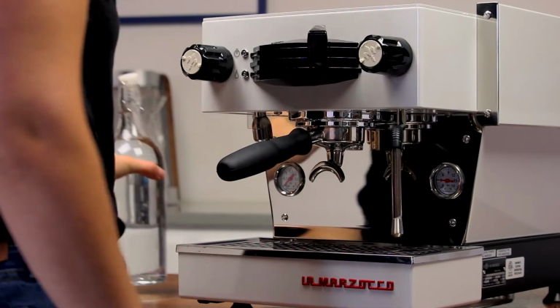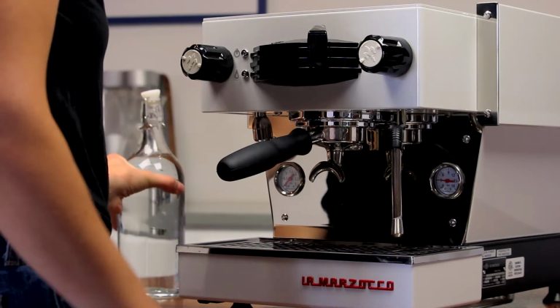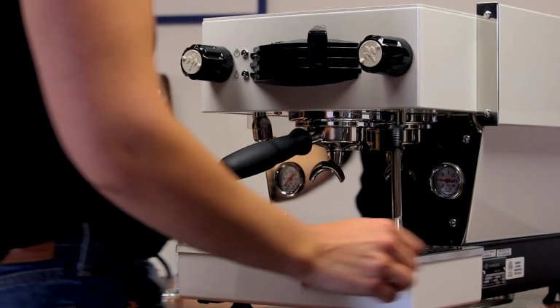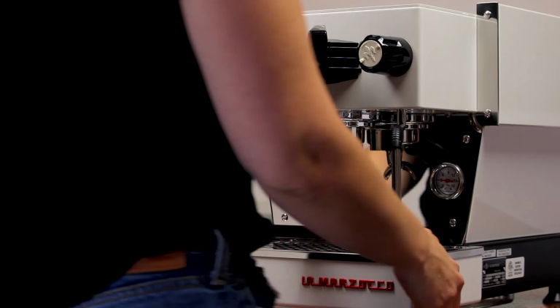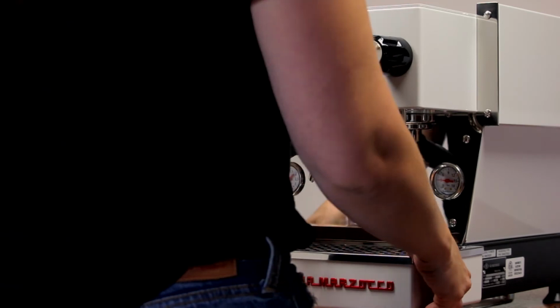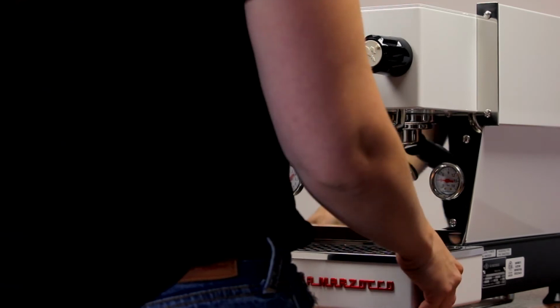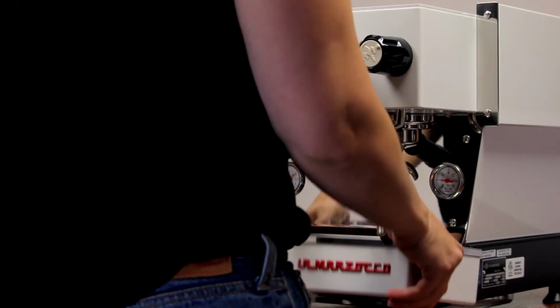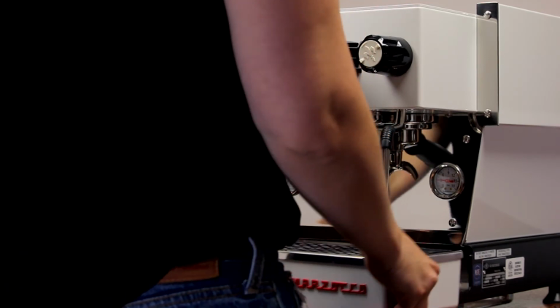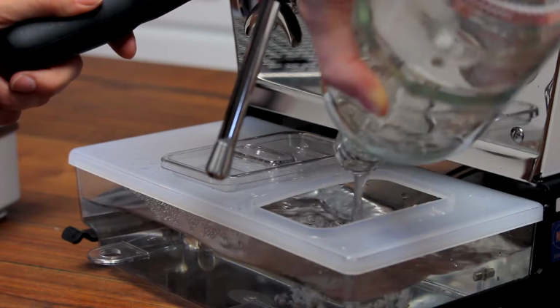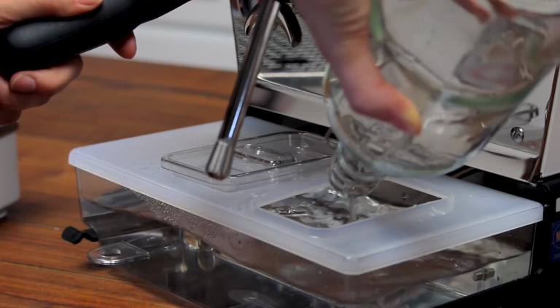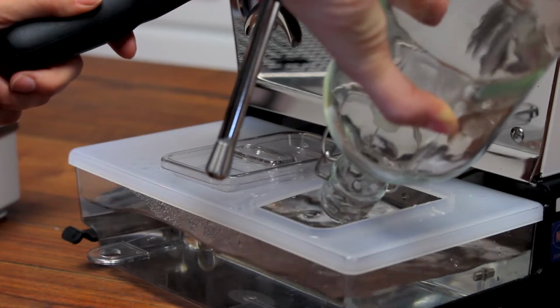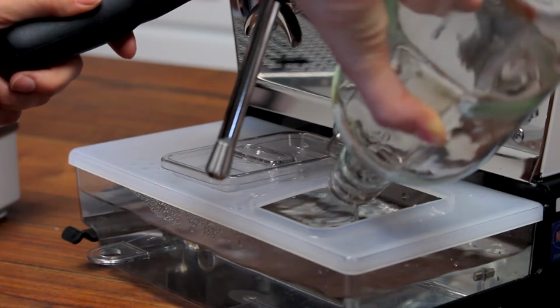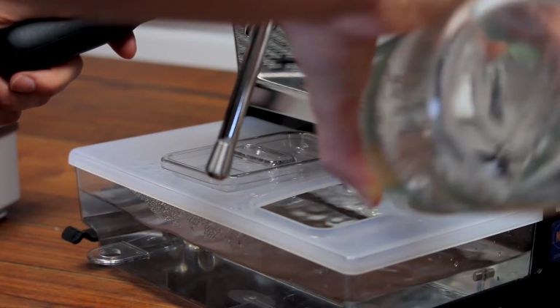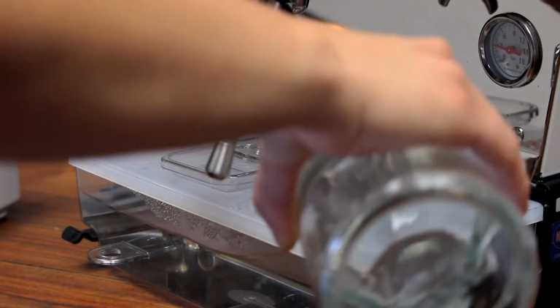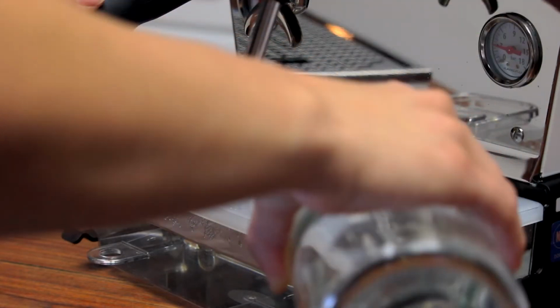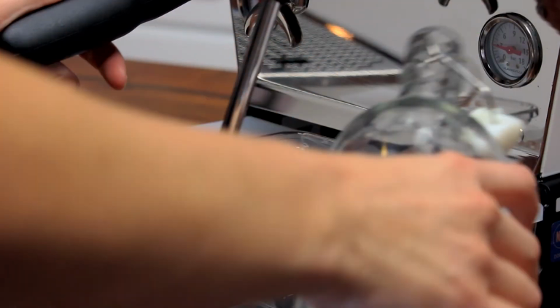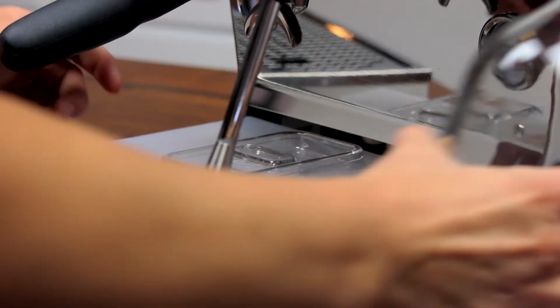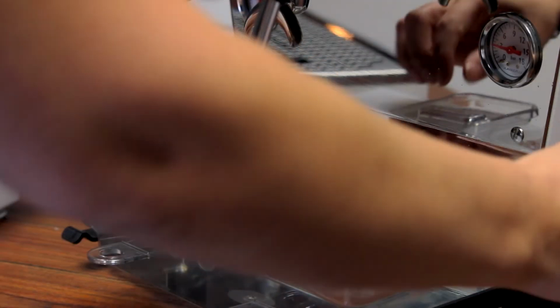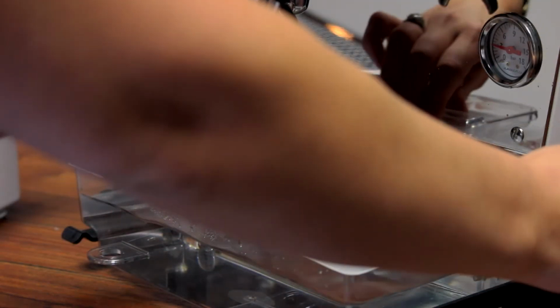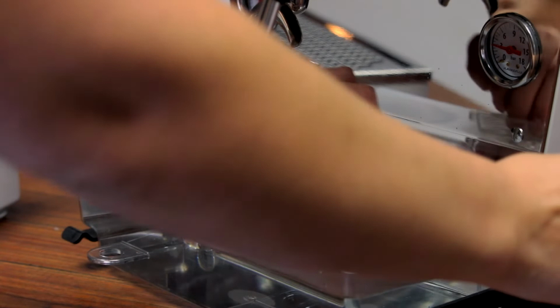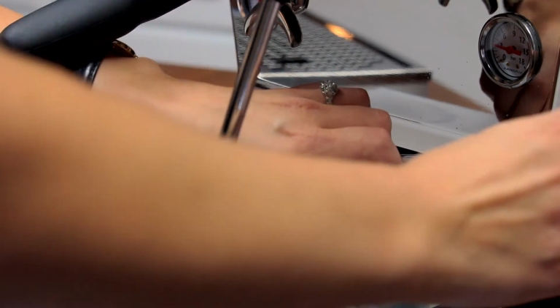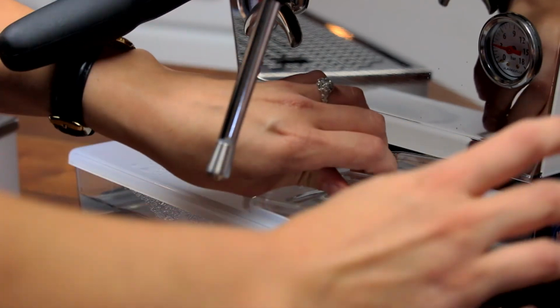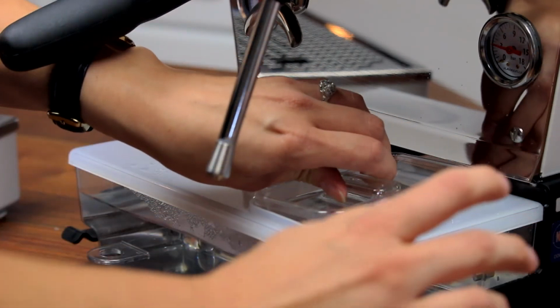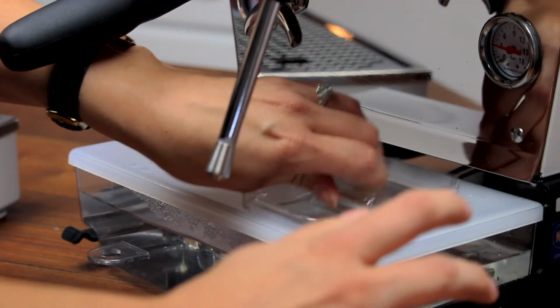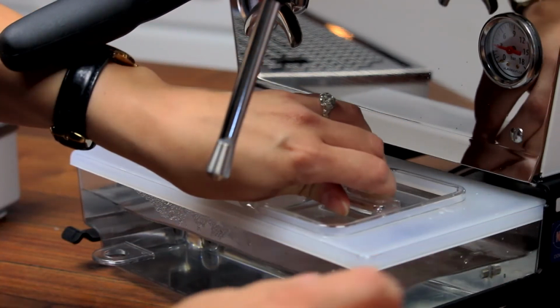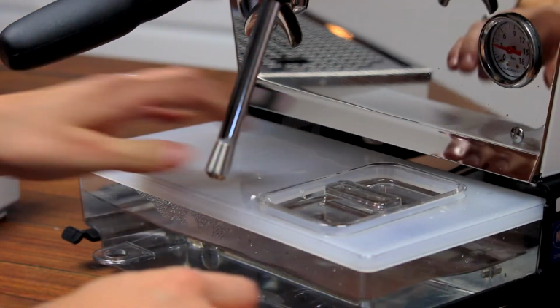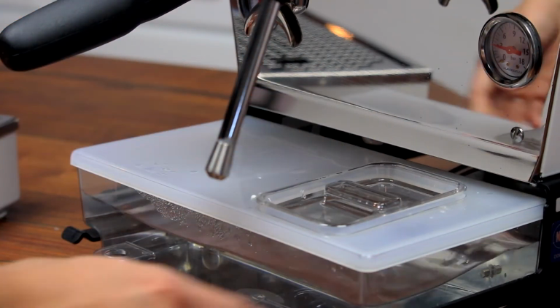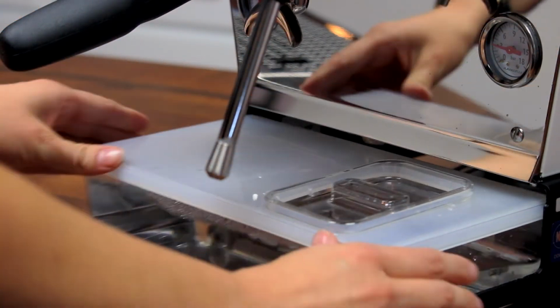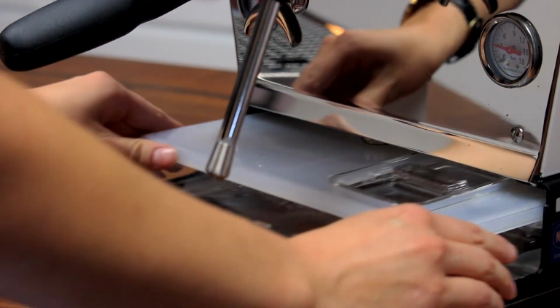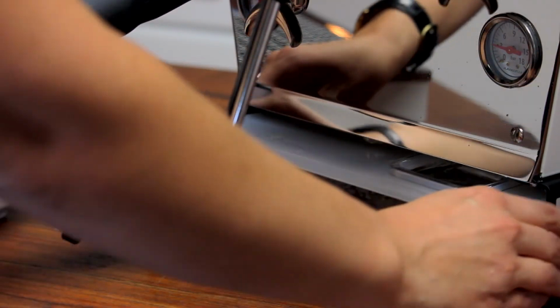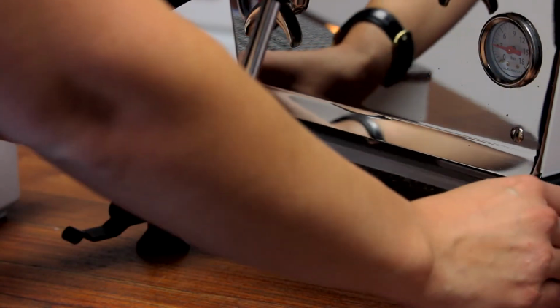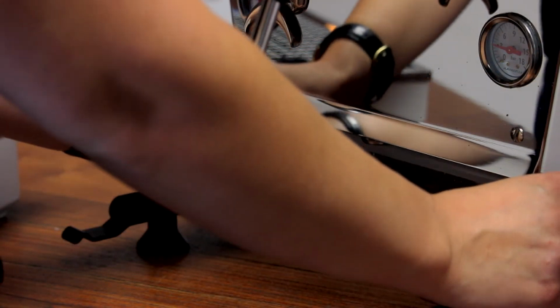Once you have verified your water is adequately softened and filtered, fill the machine's removable front-loading water reservoir. If you plan on plumbing in your machine, click the link at the end of this video to learn more about that process.